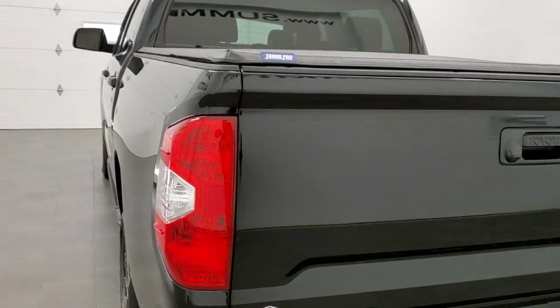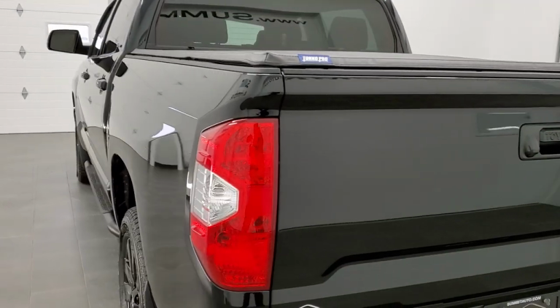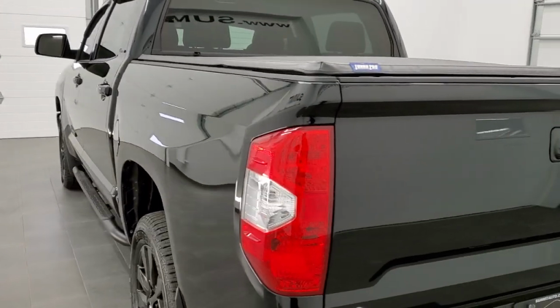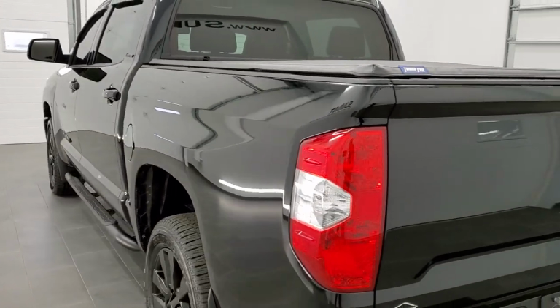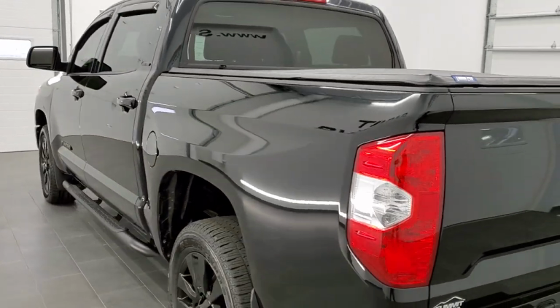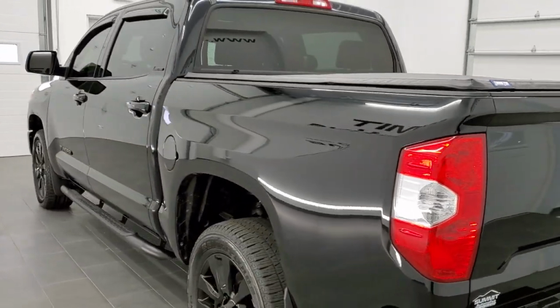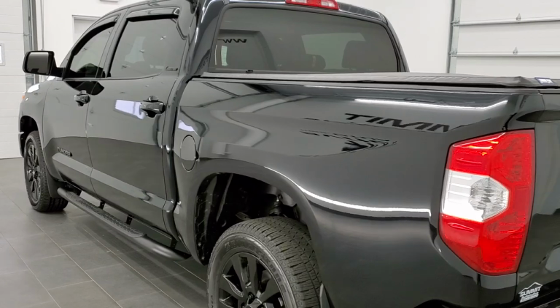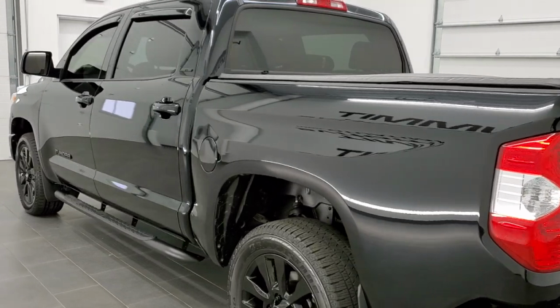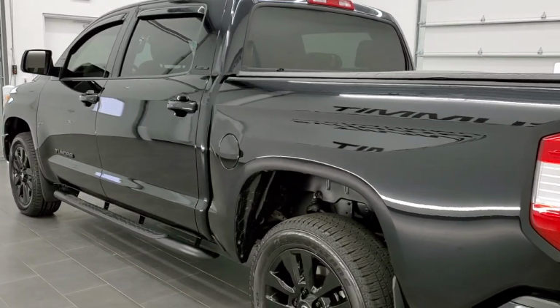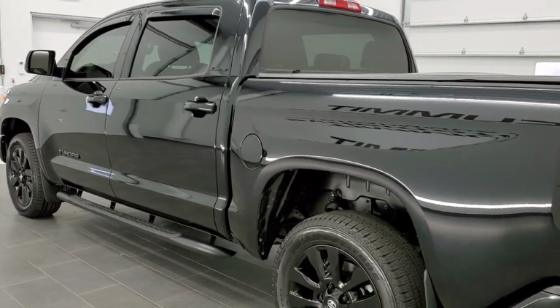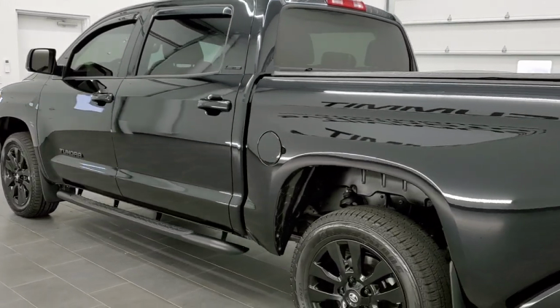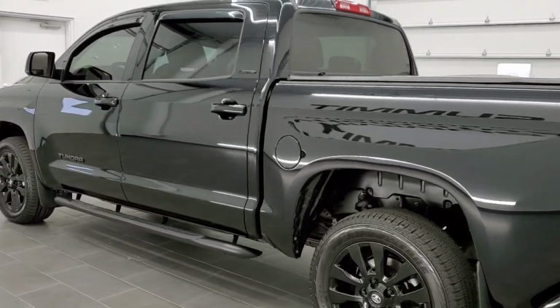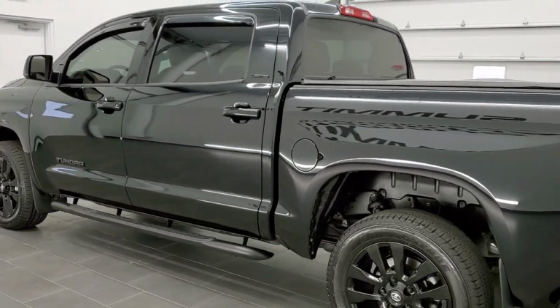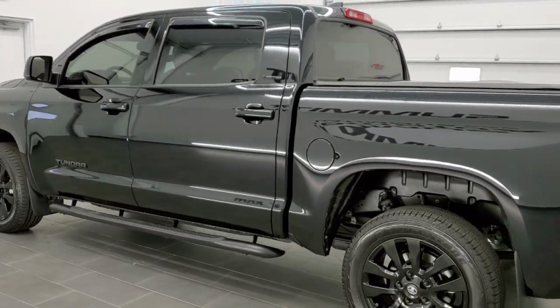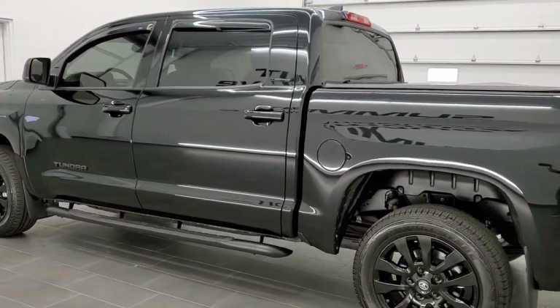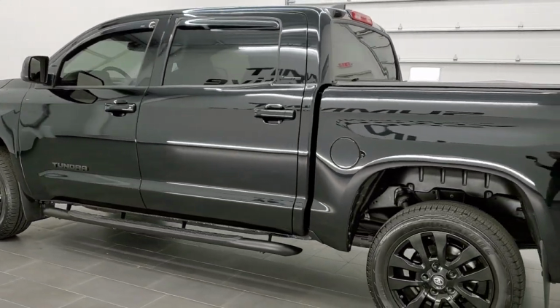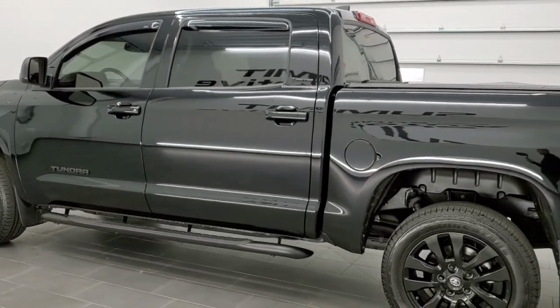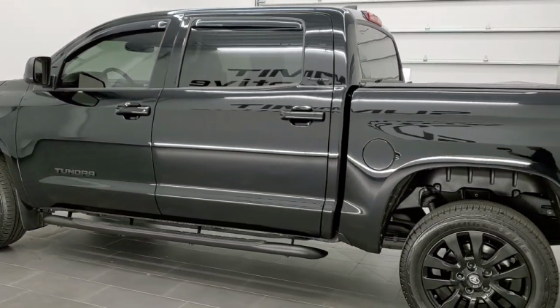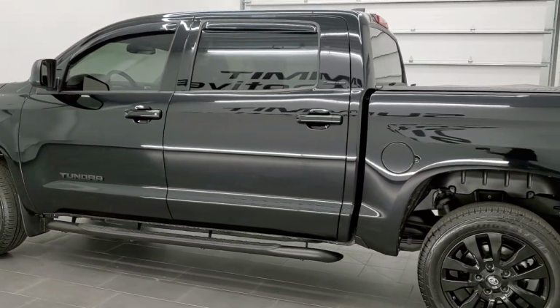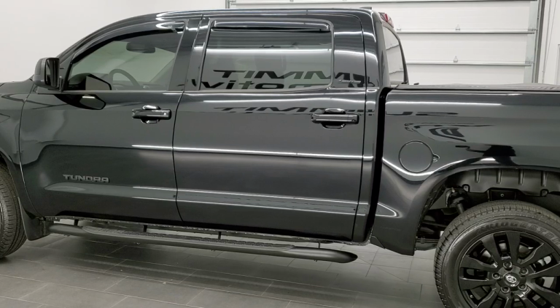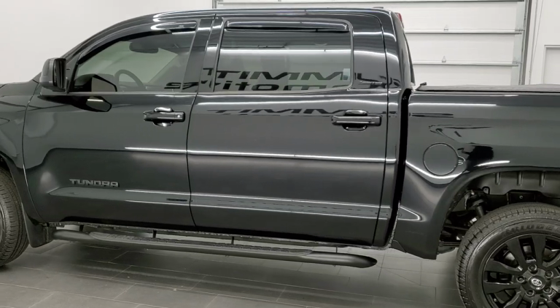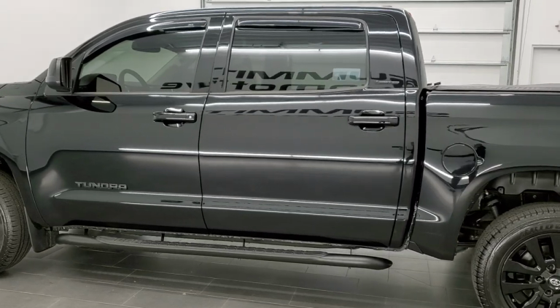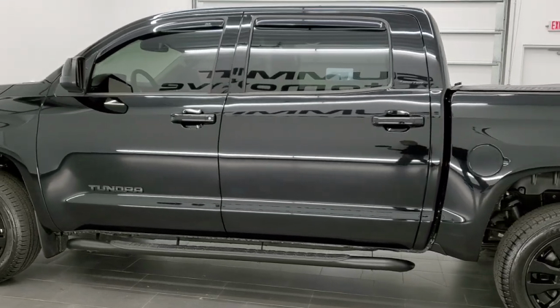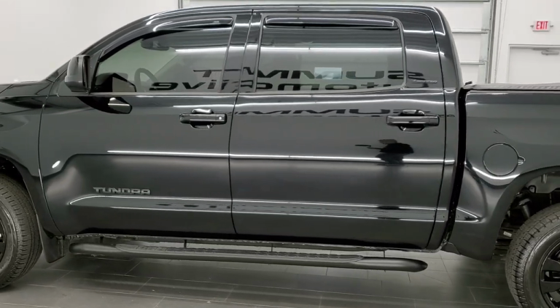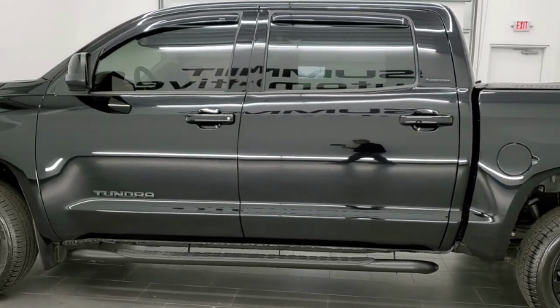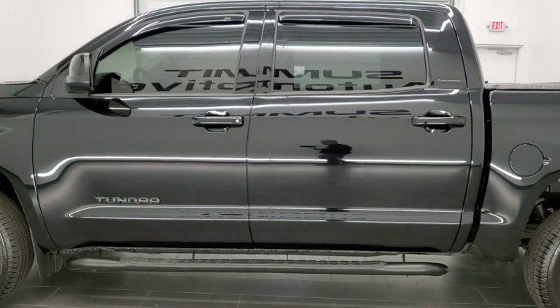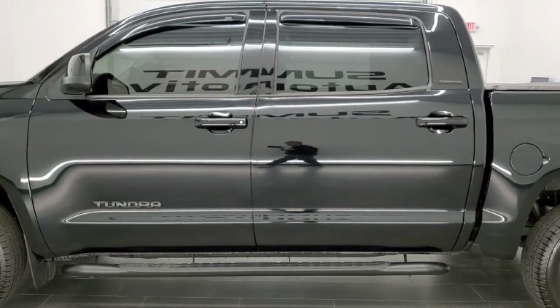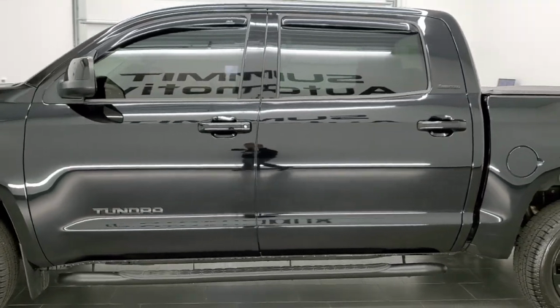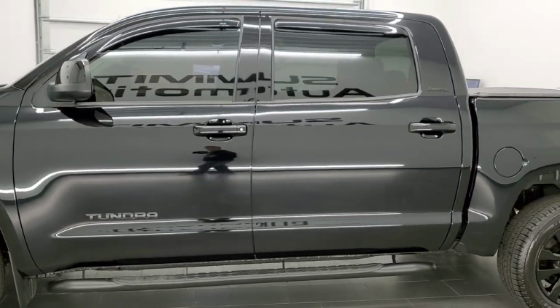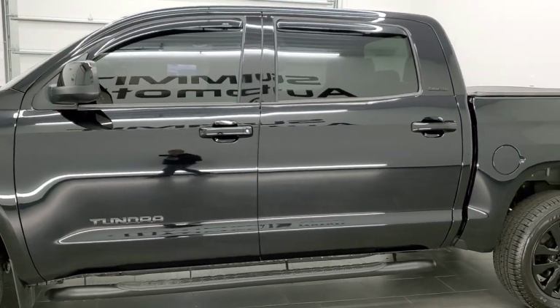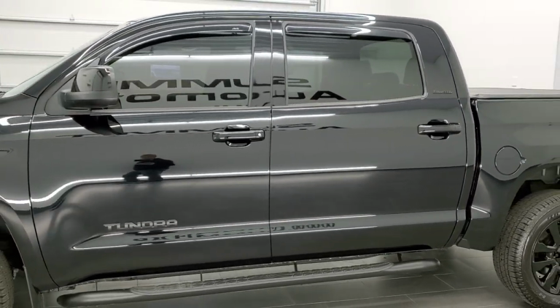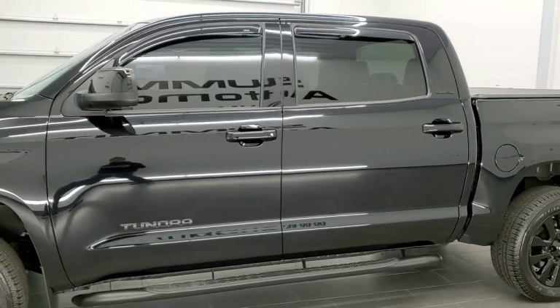This vehicle has been fully safetied and inspected by our service shop, has a fresh oil and filter change. All the fluids have been checked and topped off, and this truck is 100% ready to go.